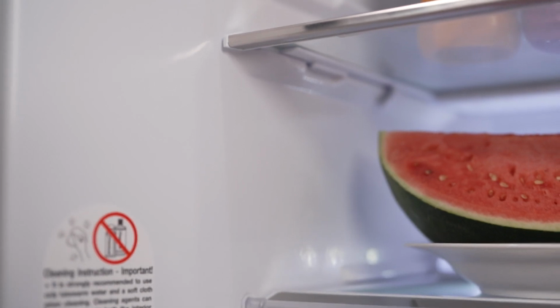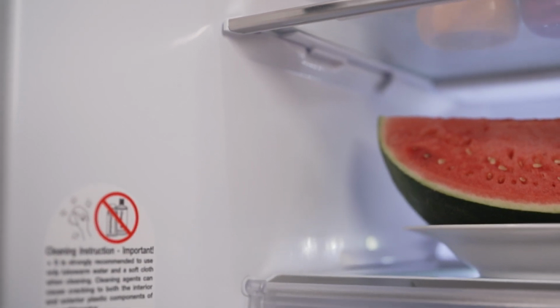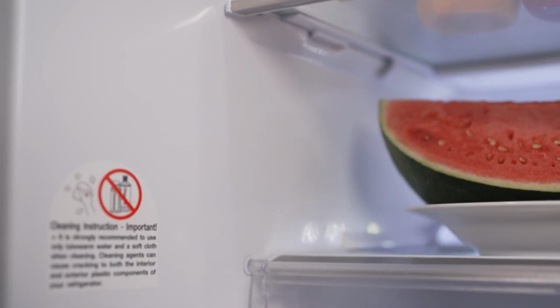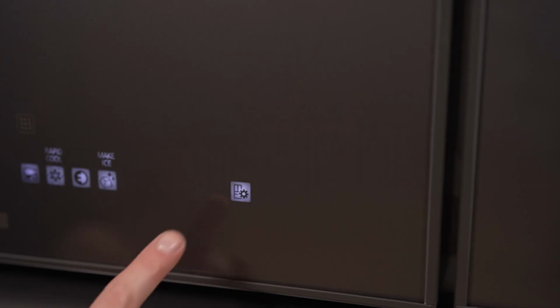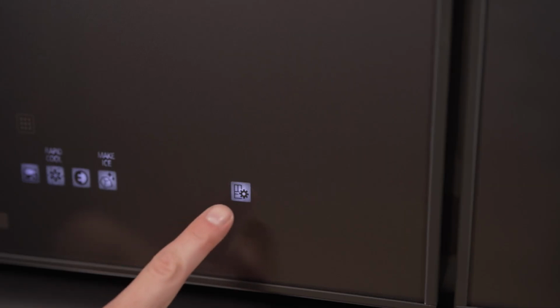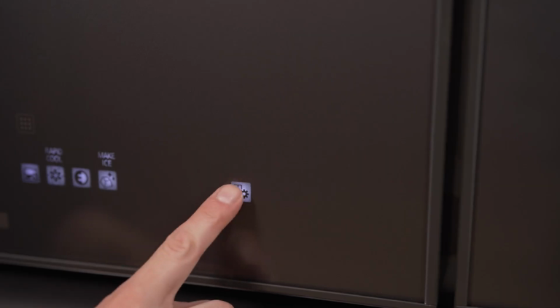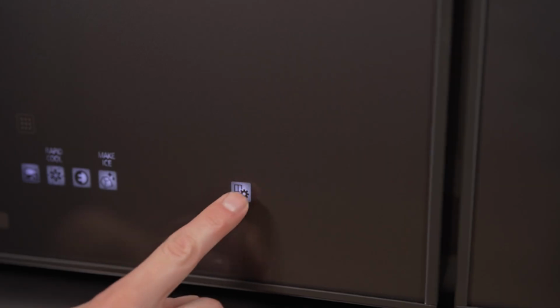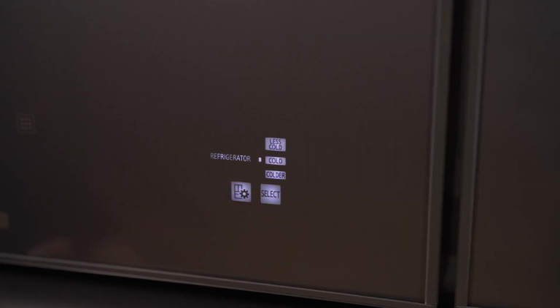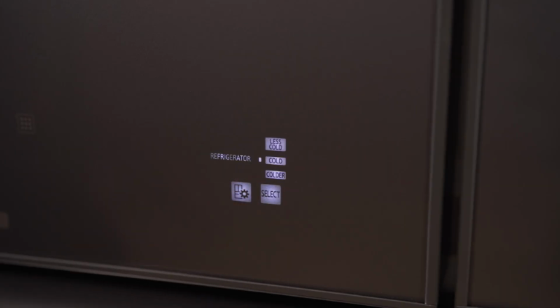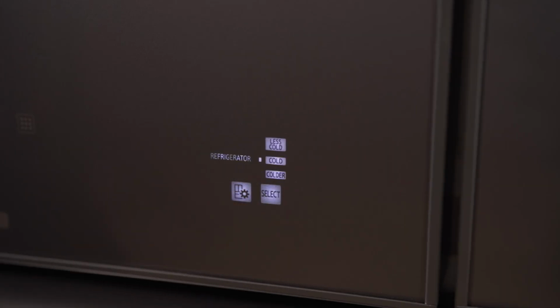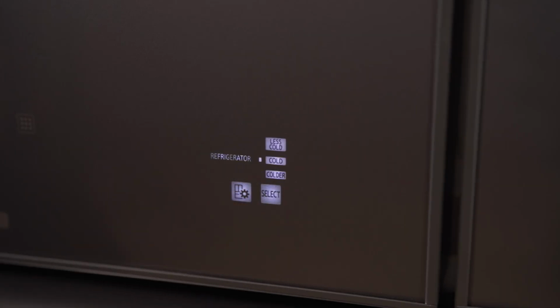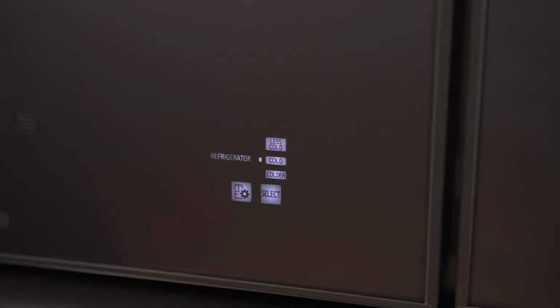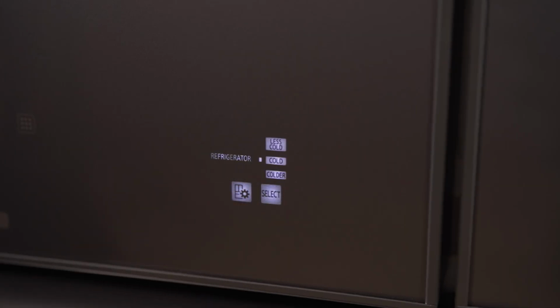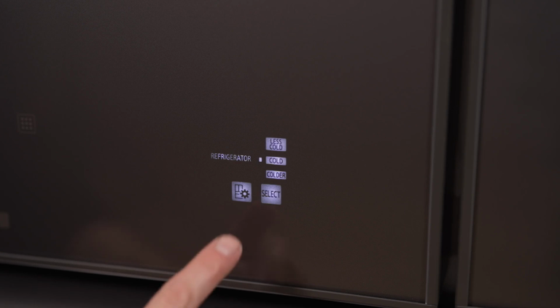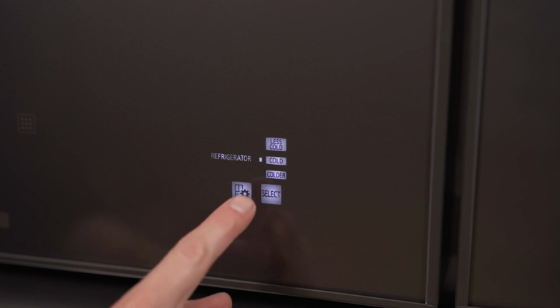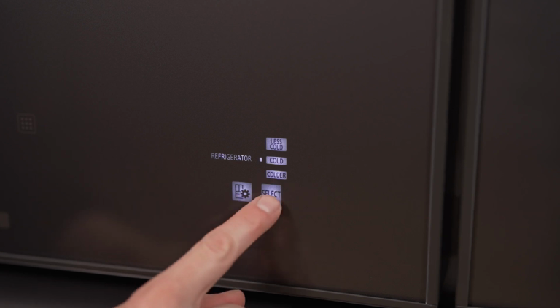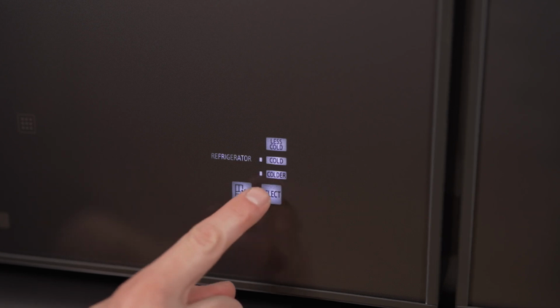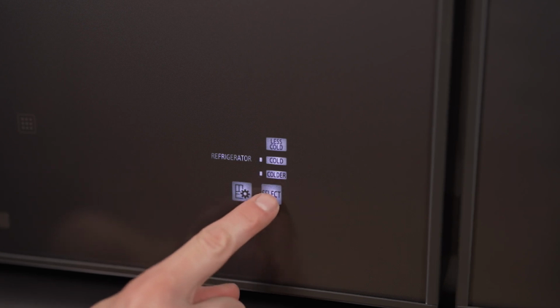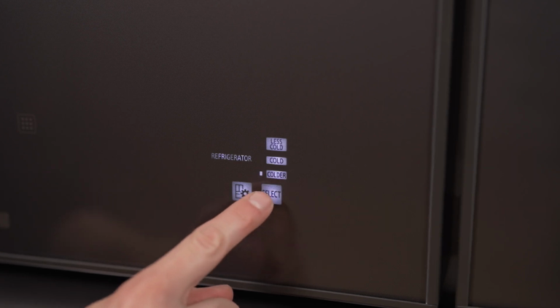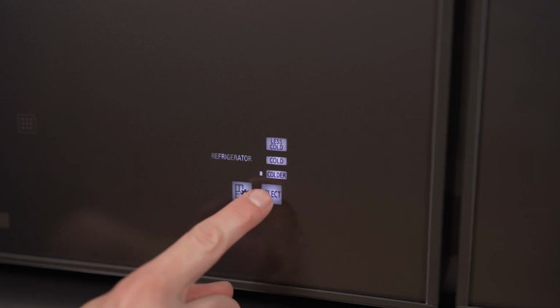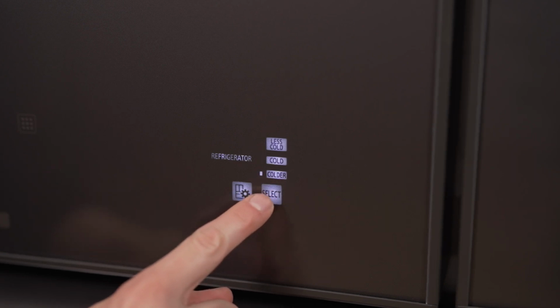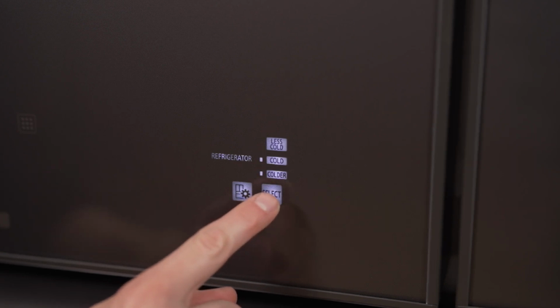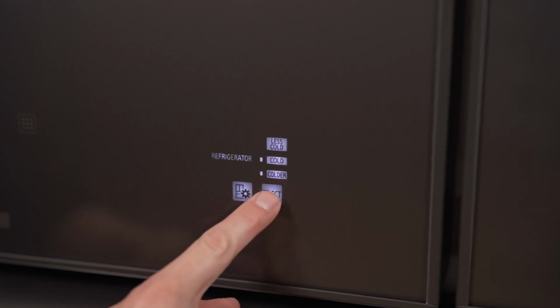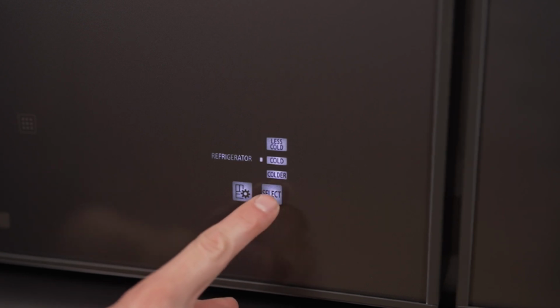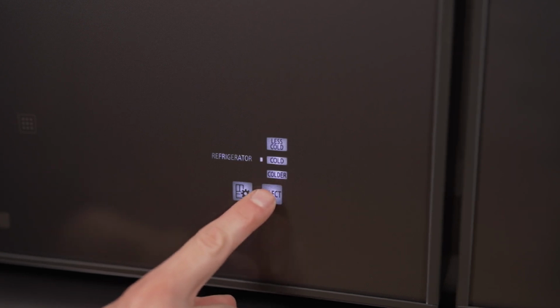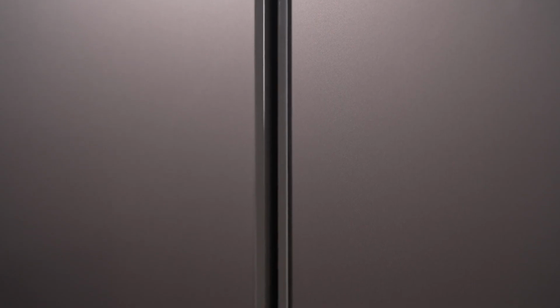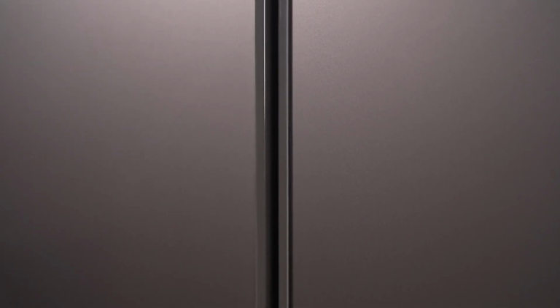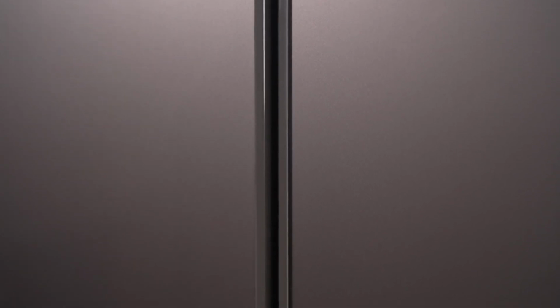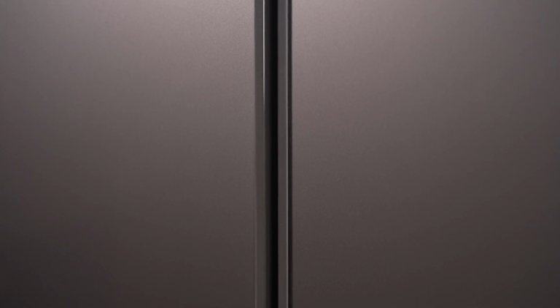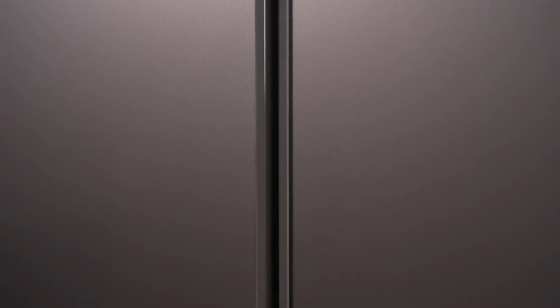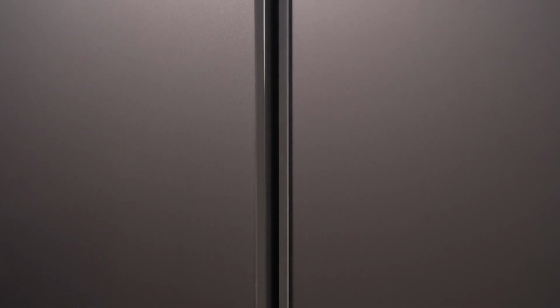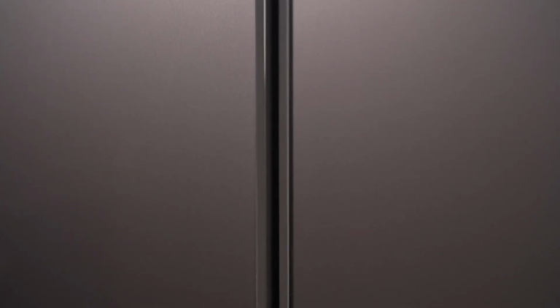The external LED control panel allows for easy temperature adjustments, making this fridge a perfect blend of form and function. The glass front panels not only look great, but are easy to keep clean.